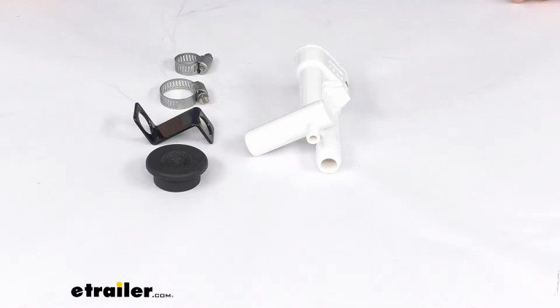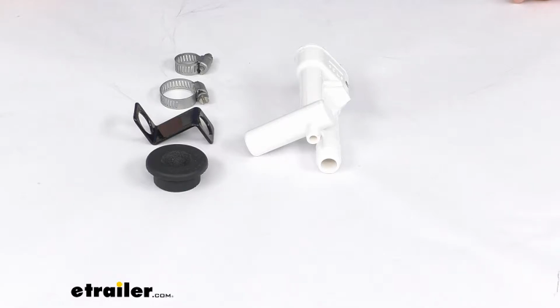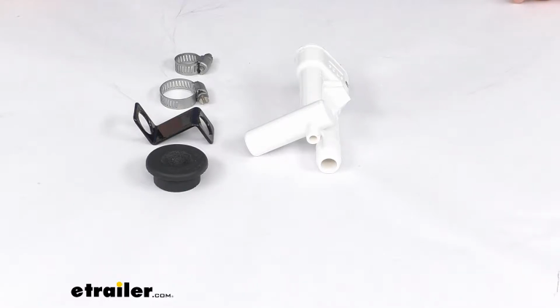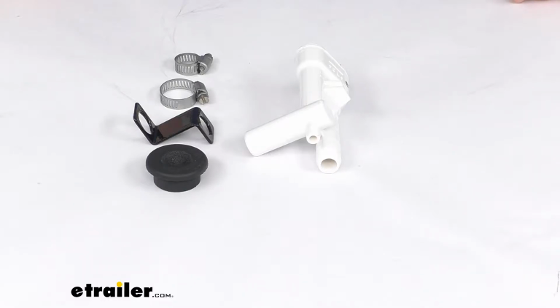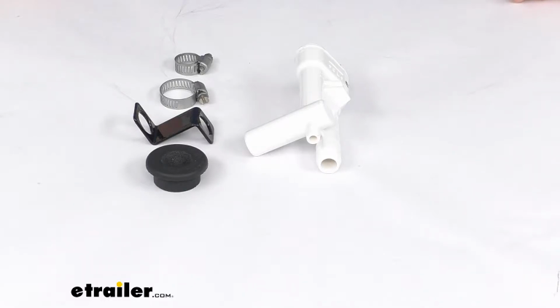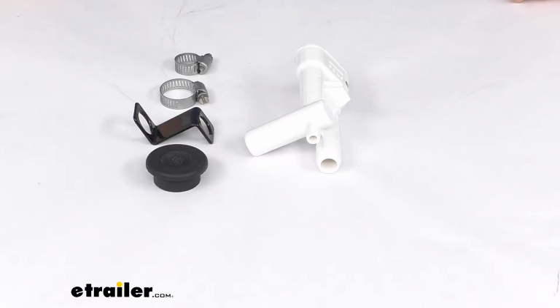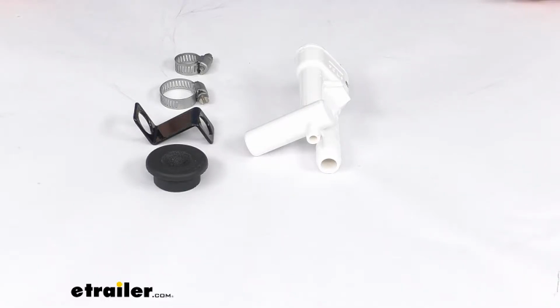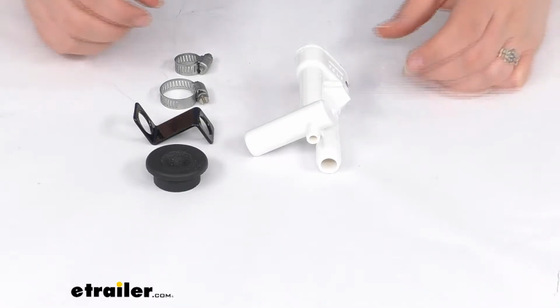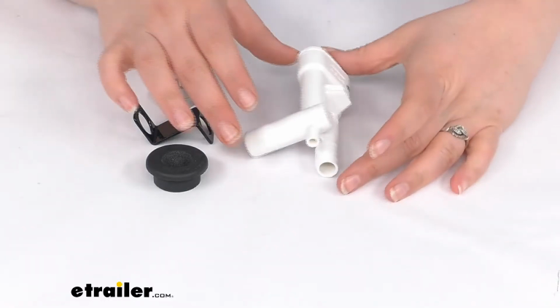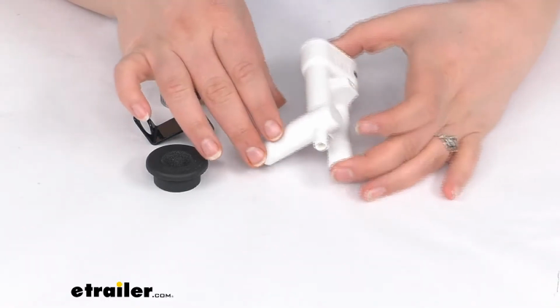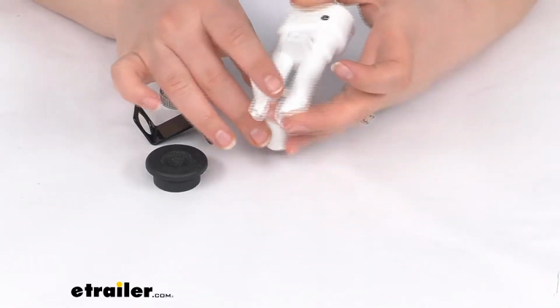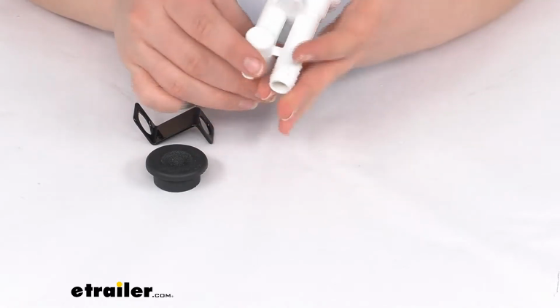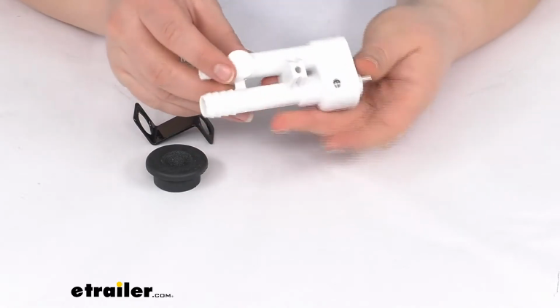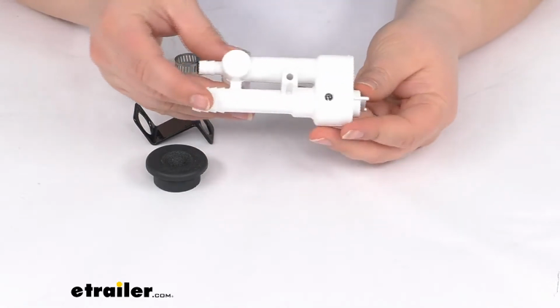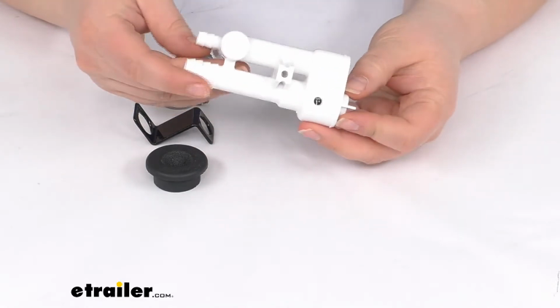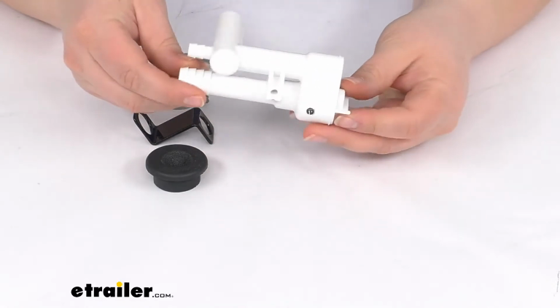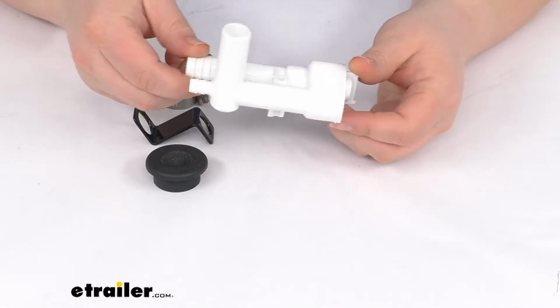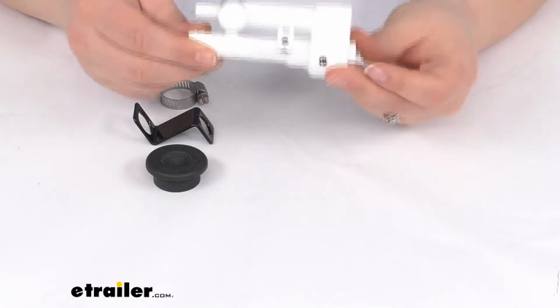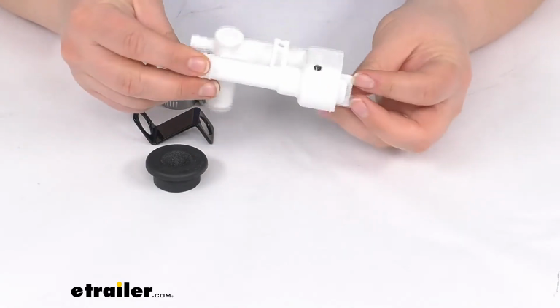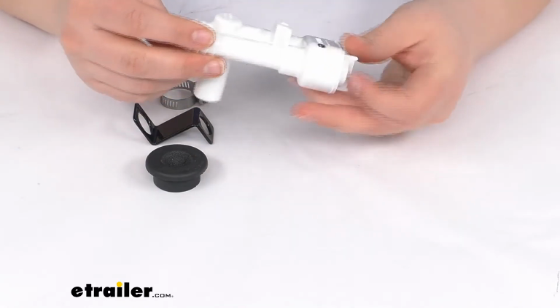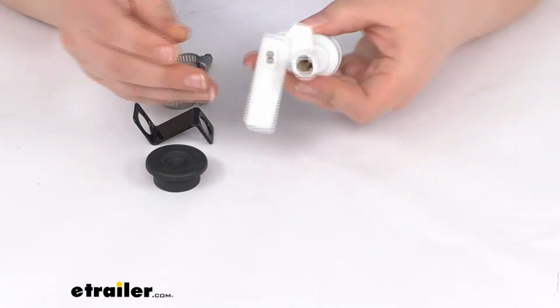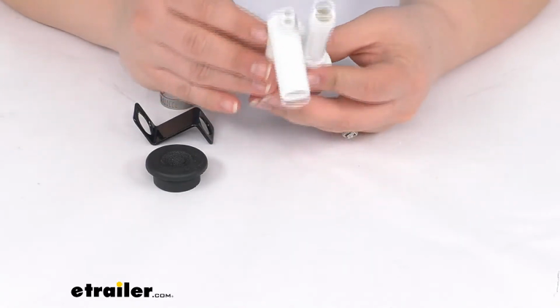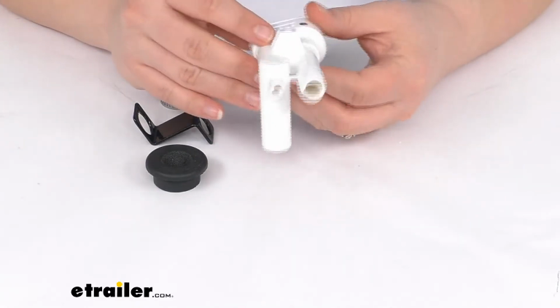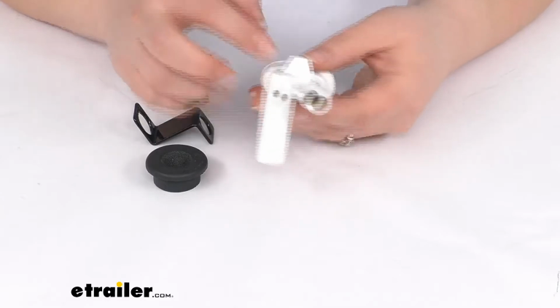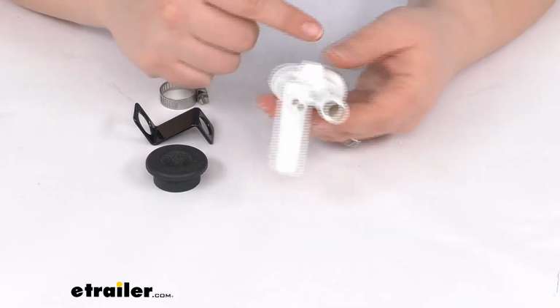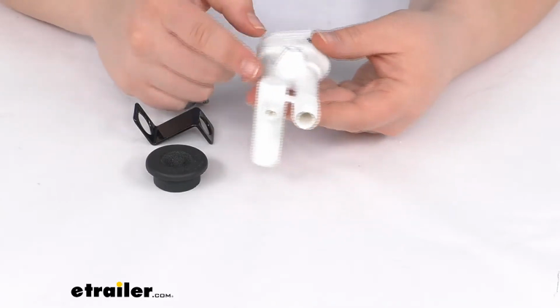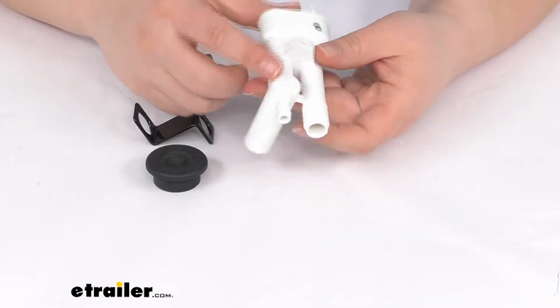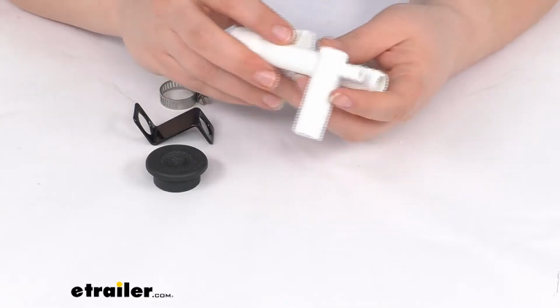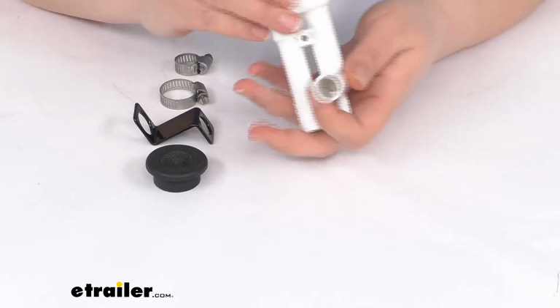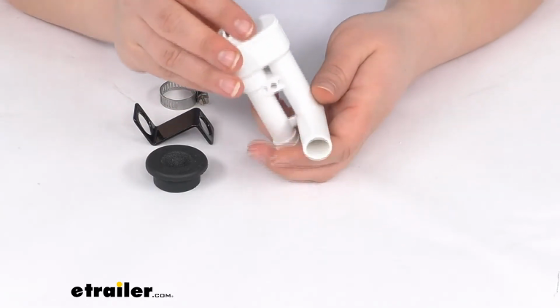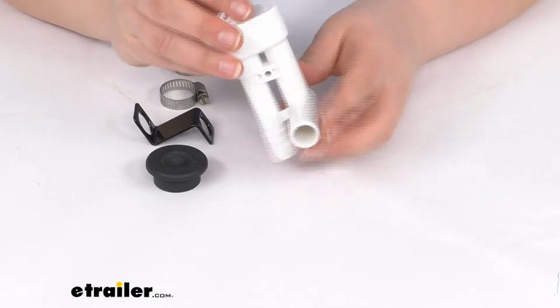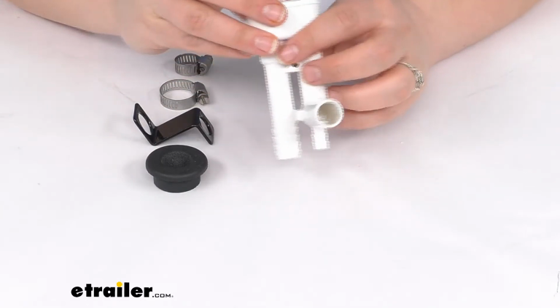Hey everyone, I'm Elena here at eTrailer.com and today we're taking a look at the replacement vacuum breaker kit for your Dometic RV toilet. This is going to just be the vacuum breaker here, so this is going to plug into the back of your bowl.